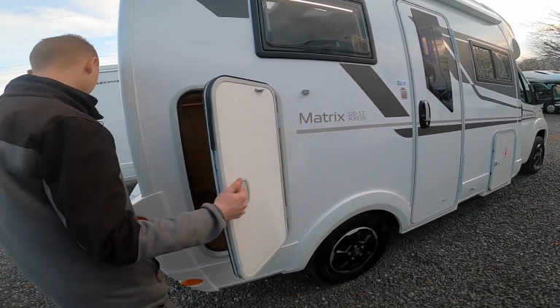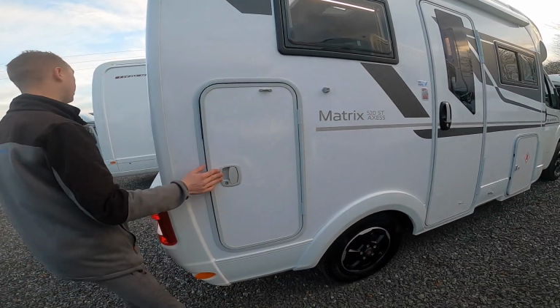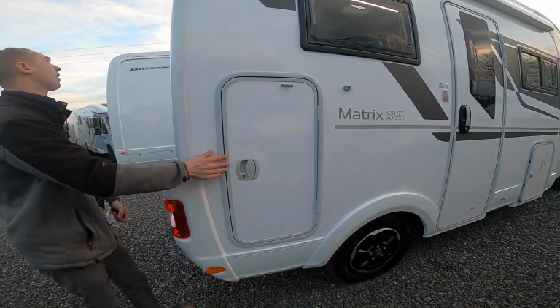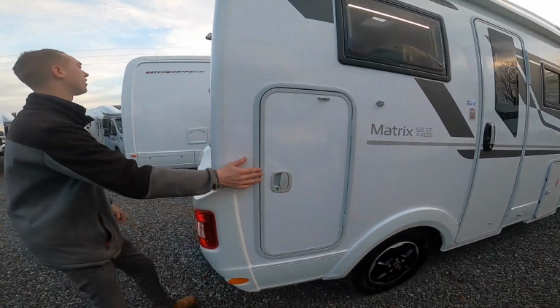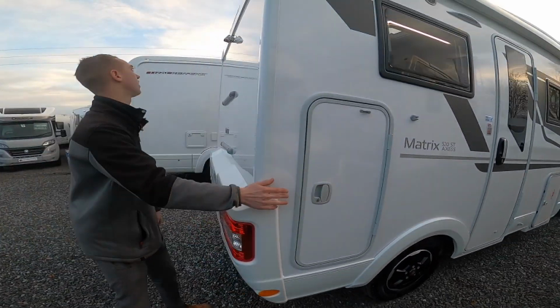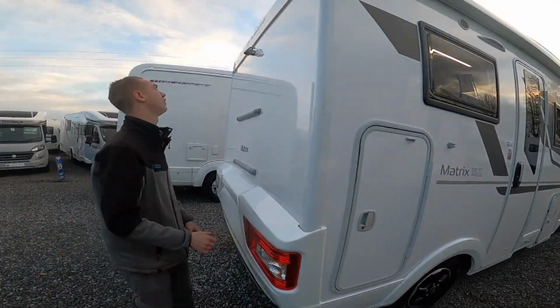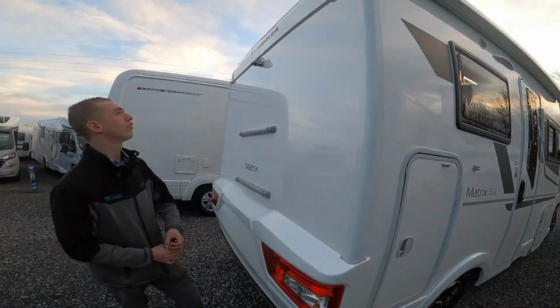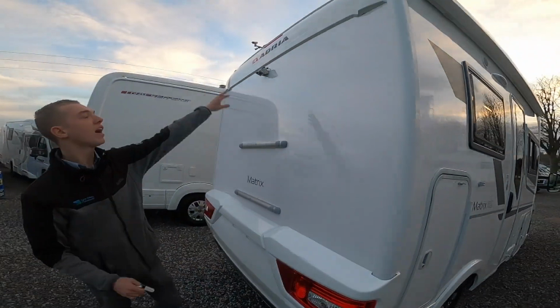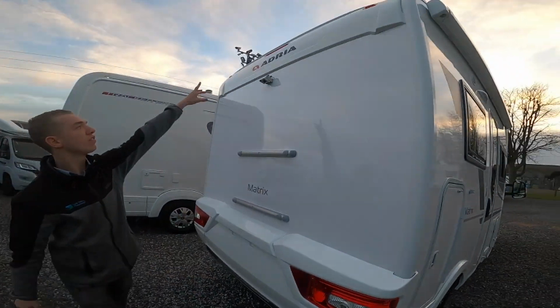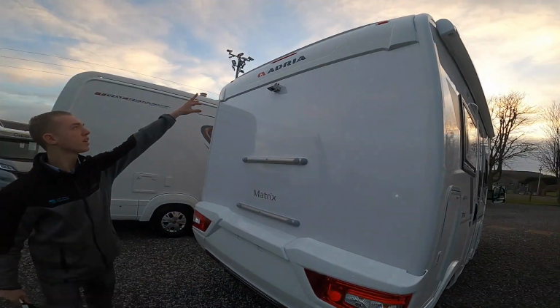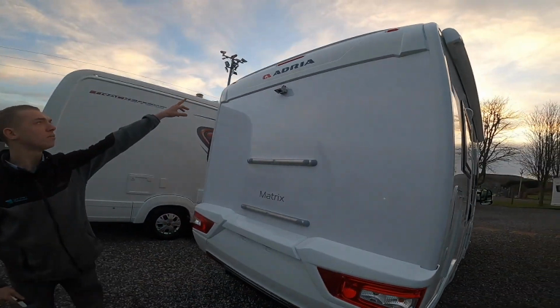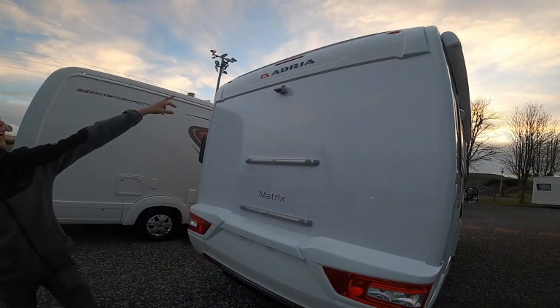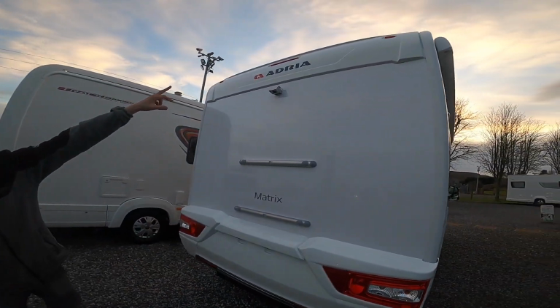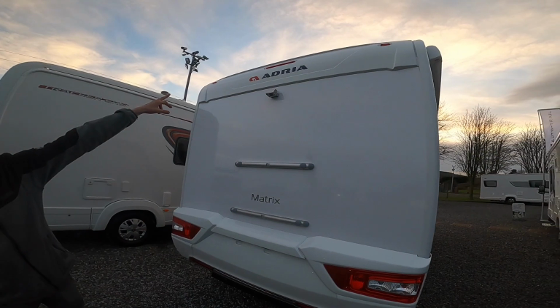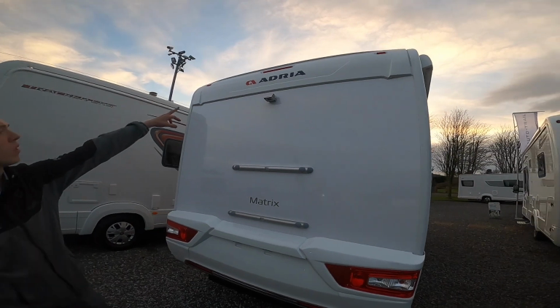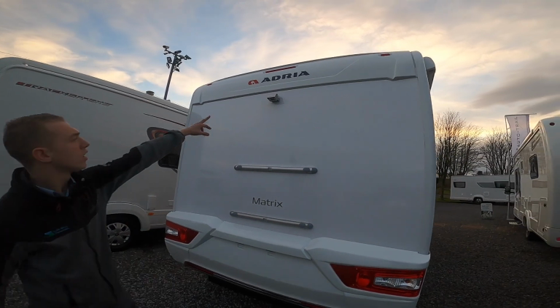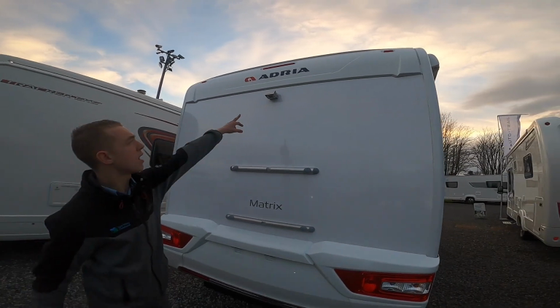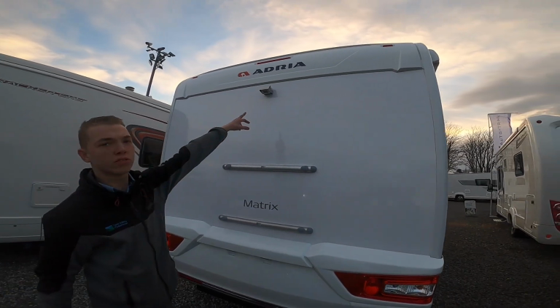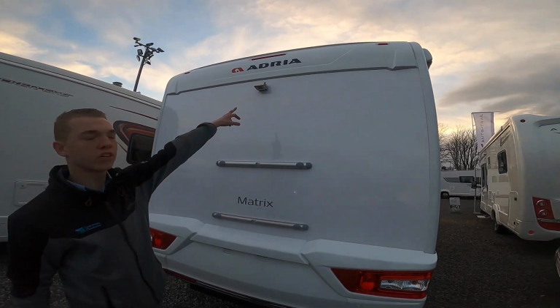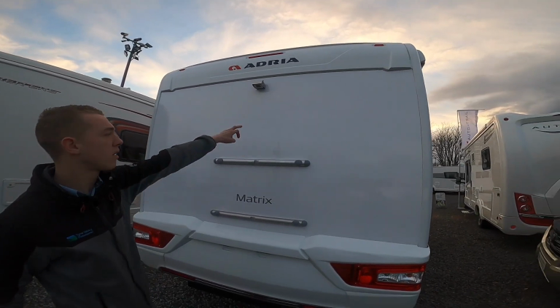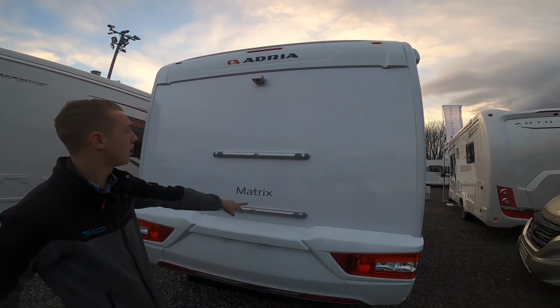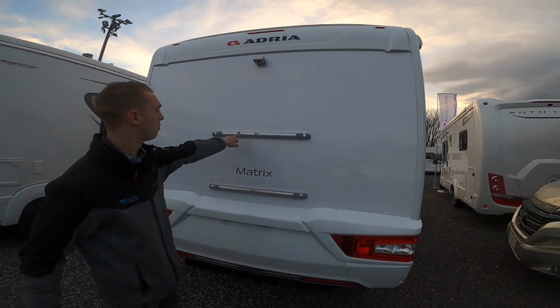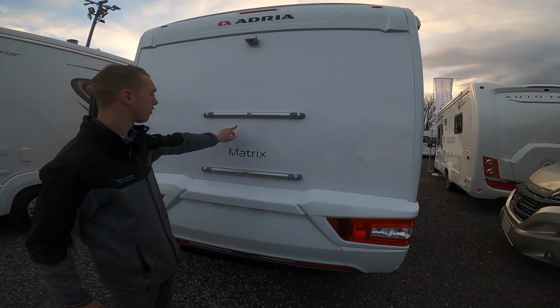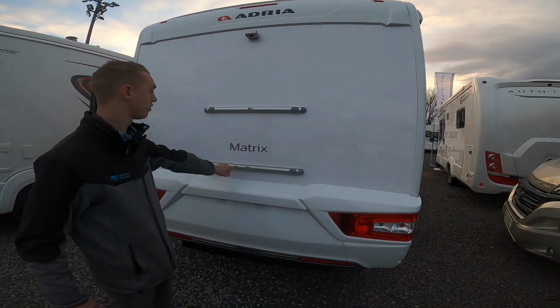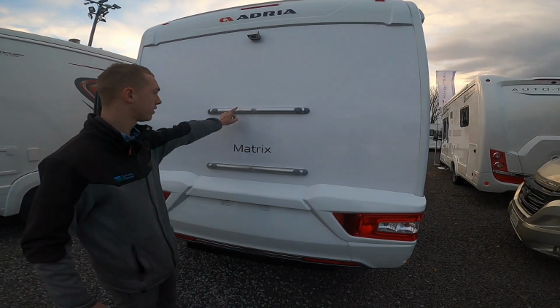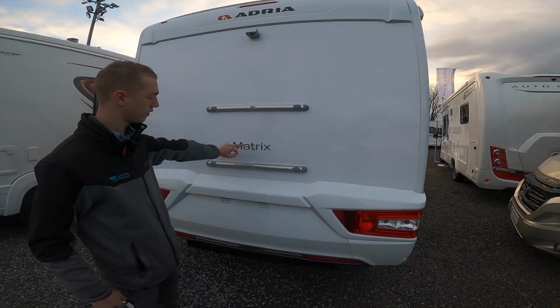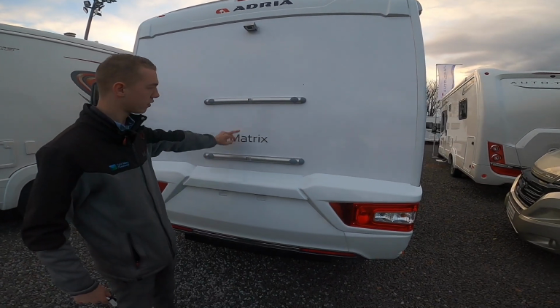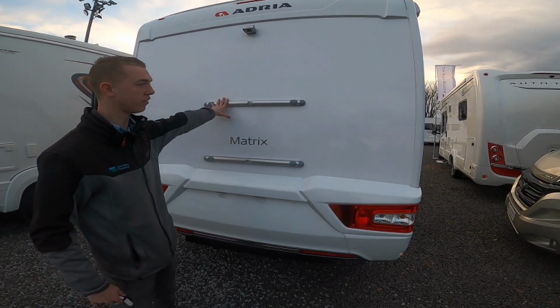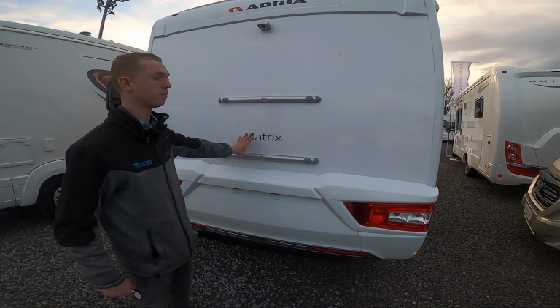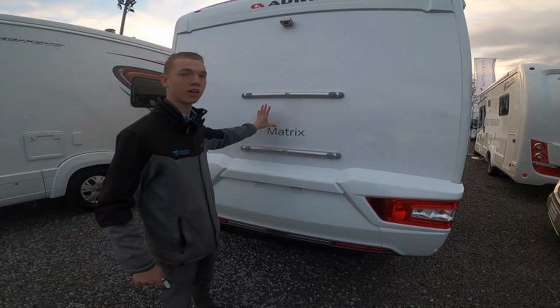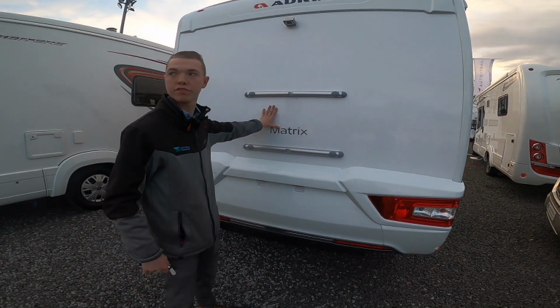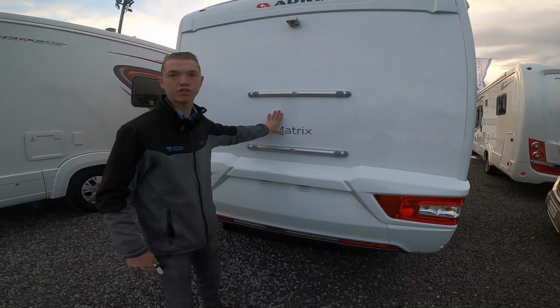On the back panel you've got your high-level brake light above your Adria logo, your Camos reverse camera, and your bike rack rails here if you want to fit a bike rack in the future.